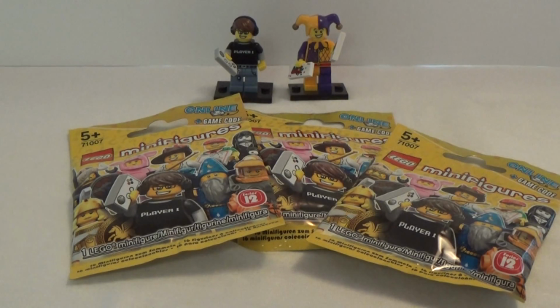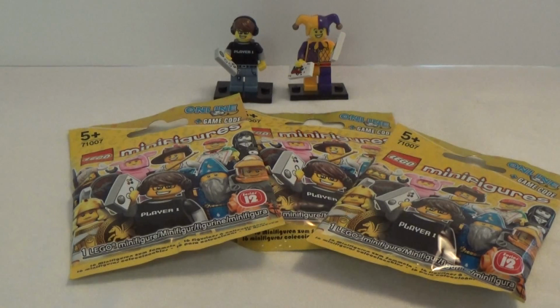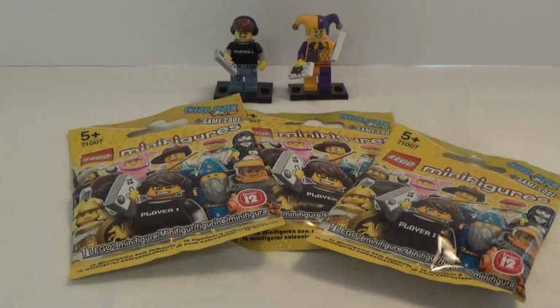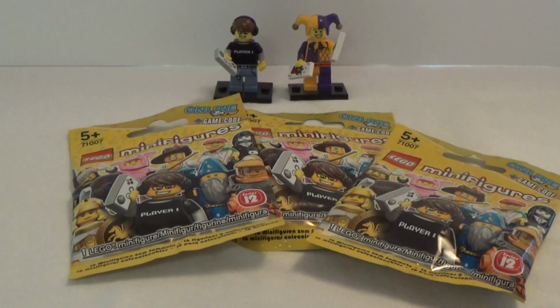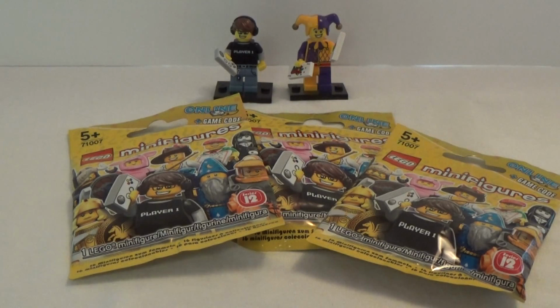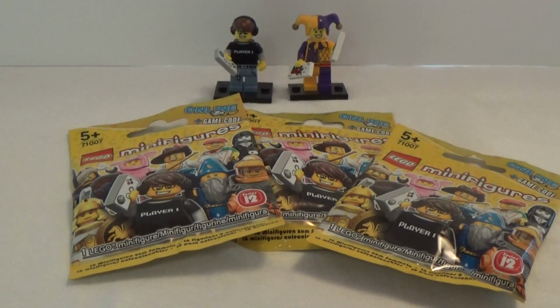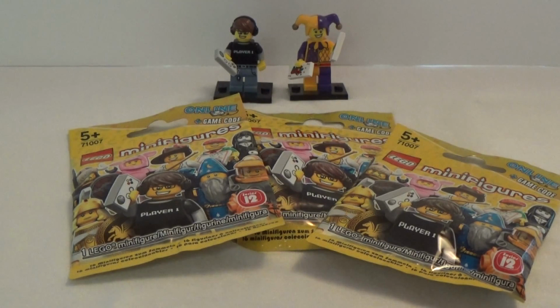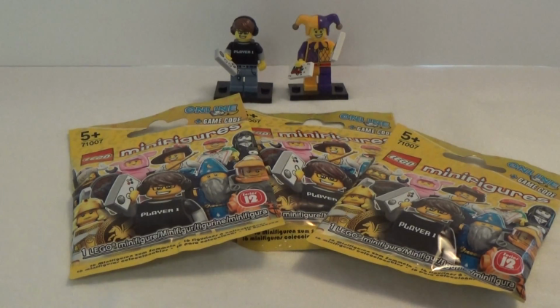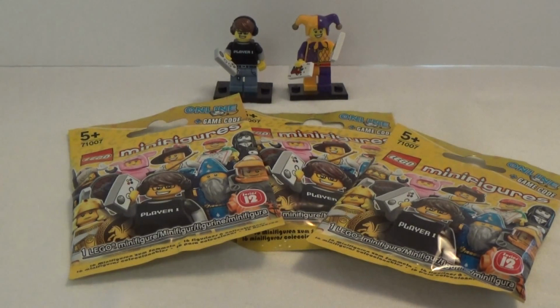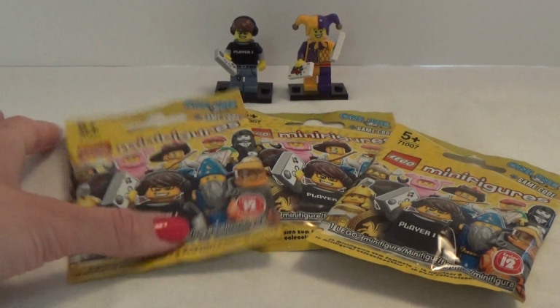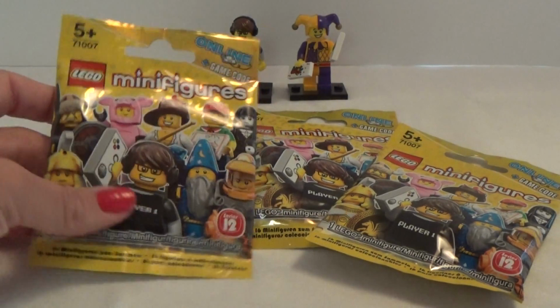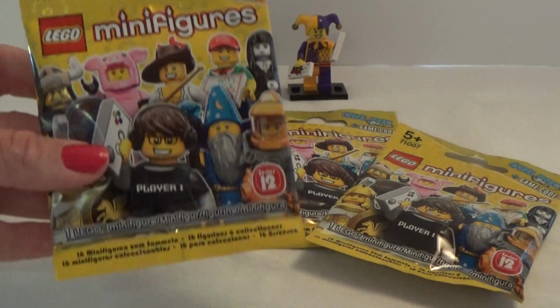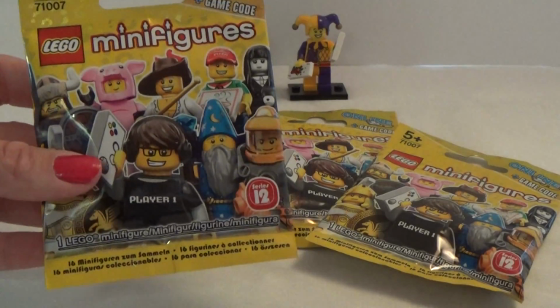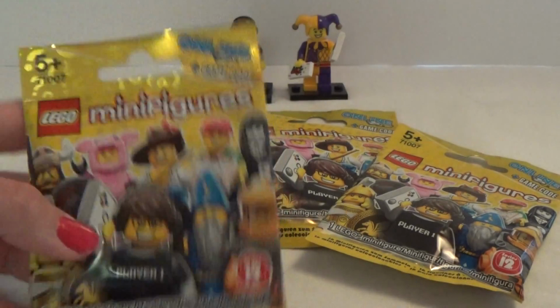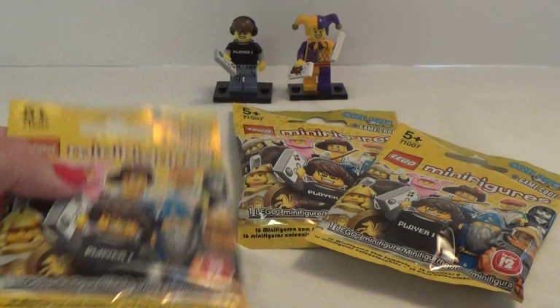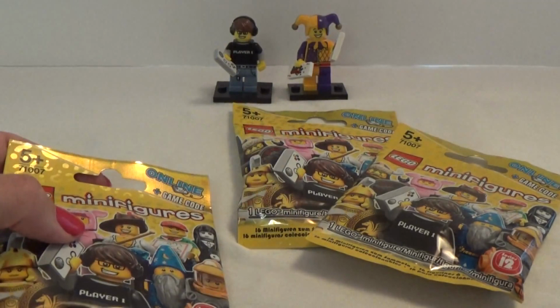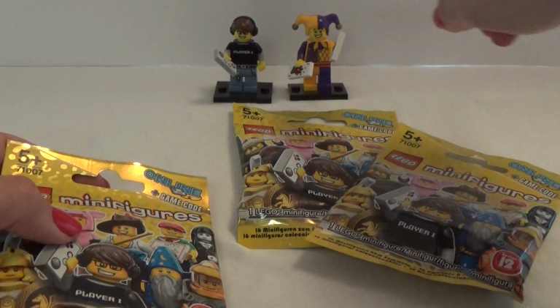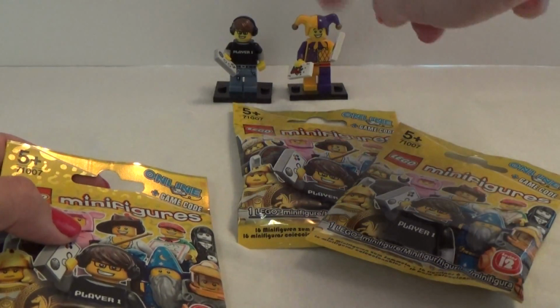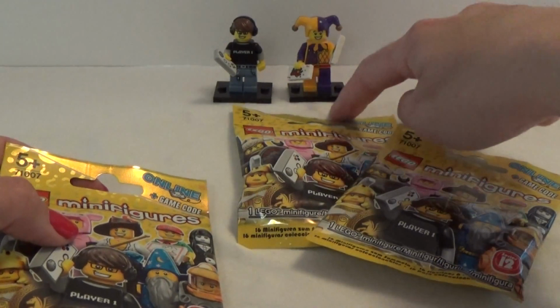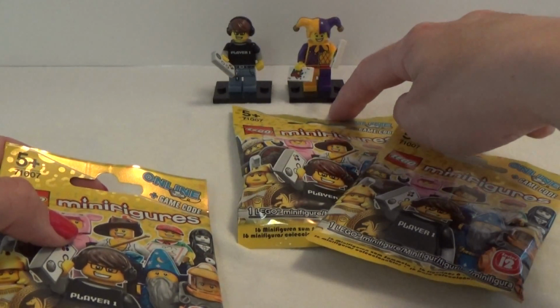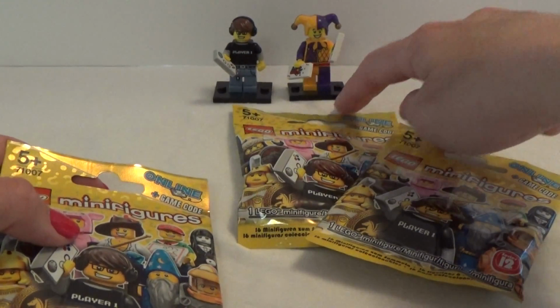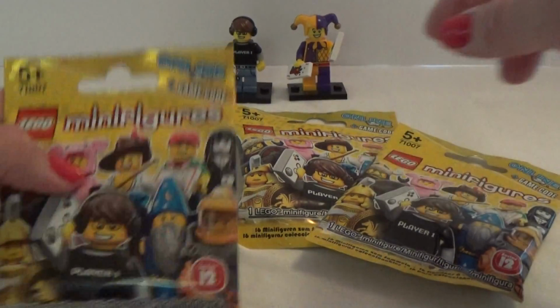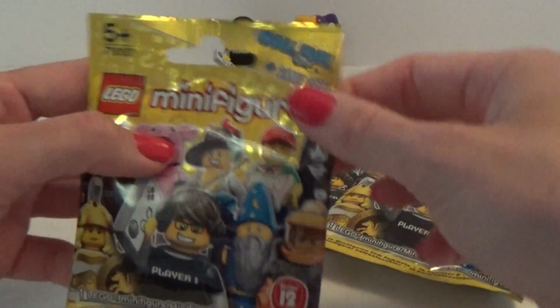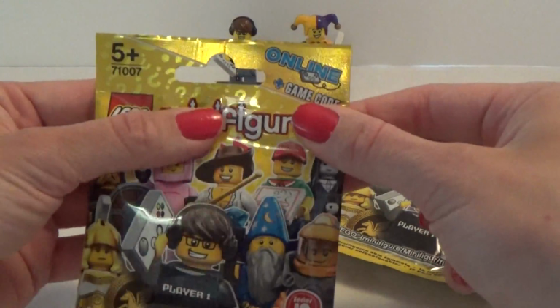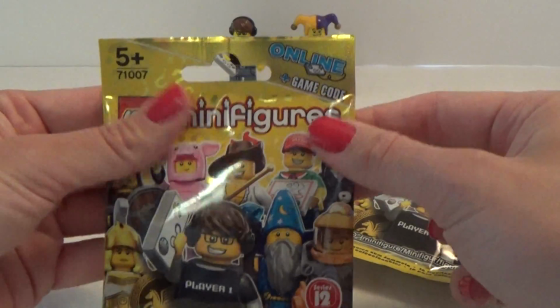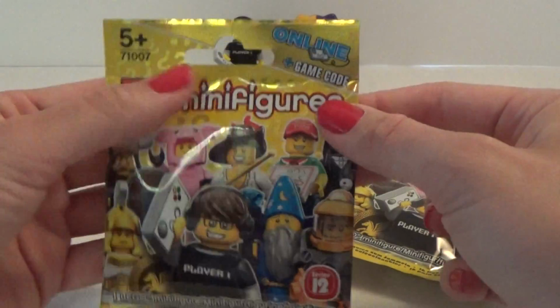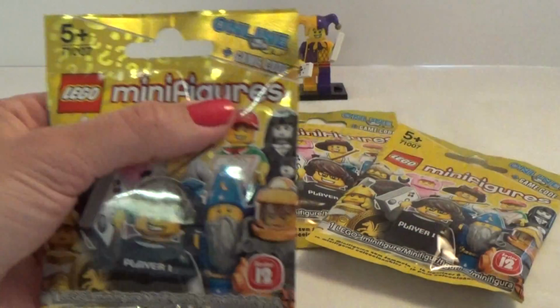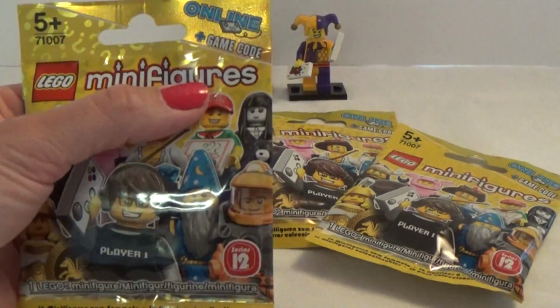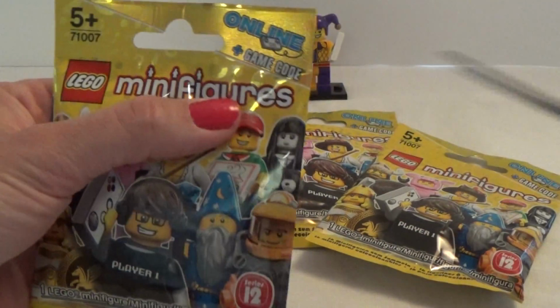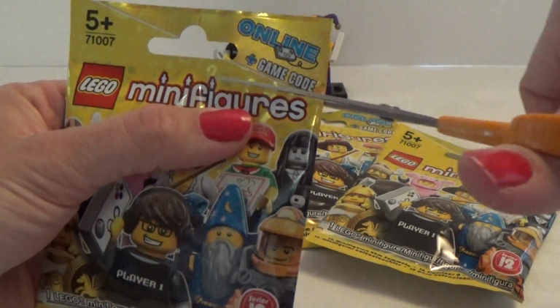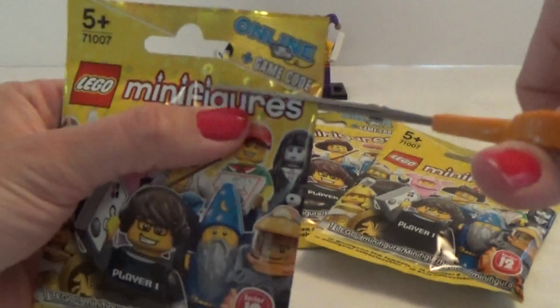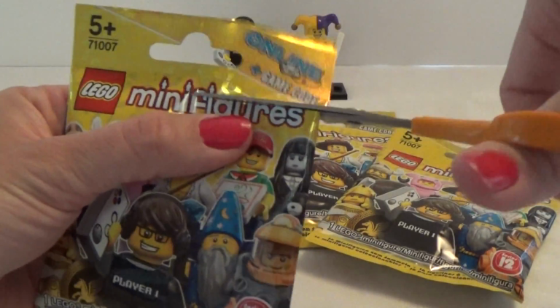Hey, it's Christina, and today I have some Lego minifigures from Series 12 to open. I already got these two standing here, so let's see which one we are getting in these three bags.